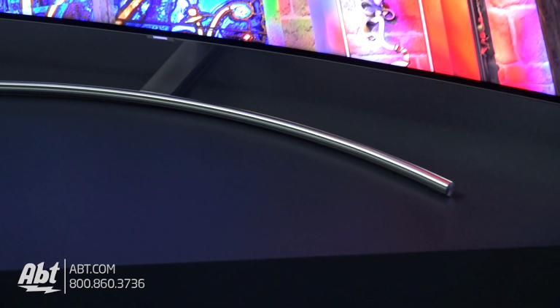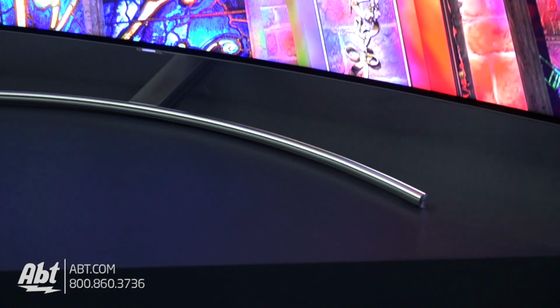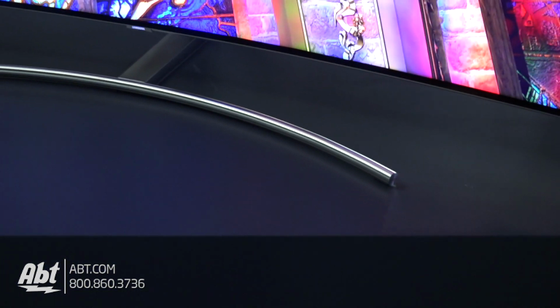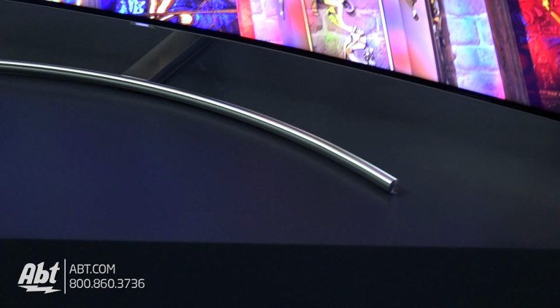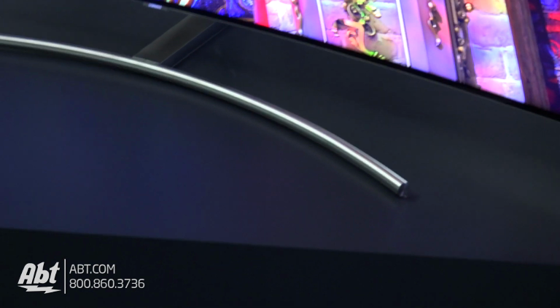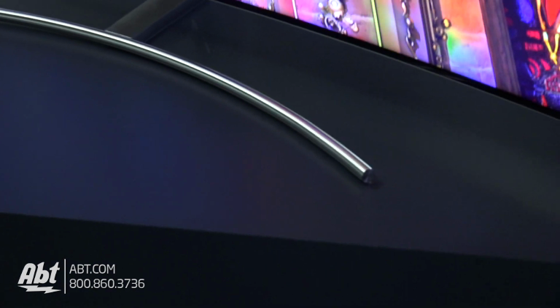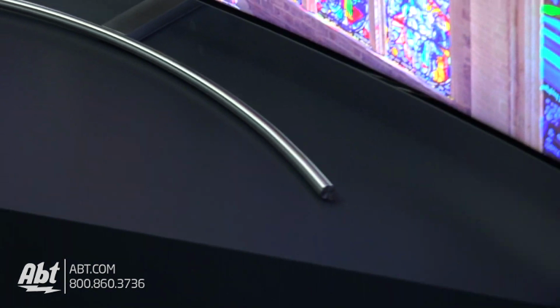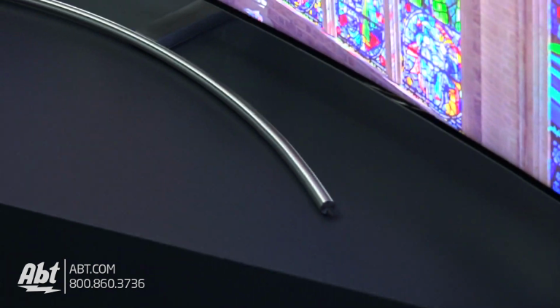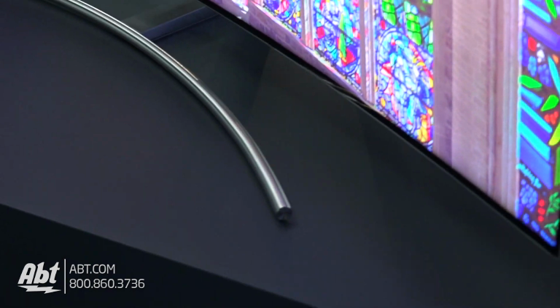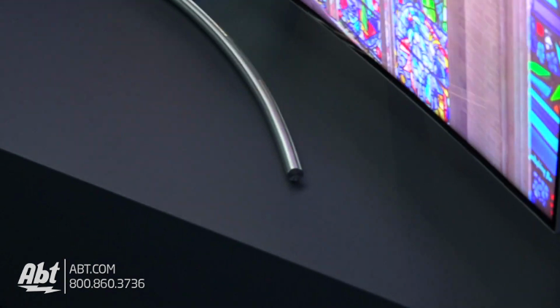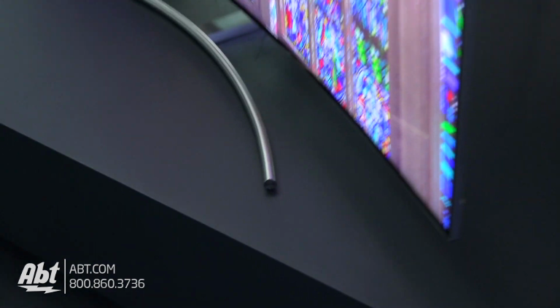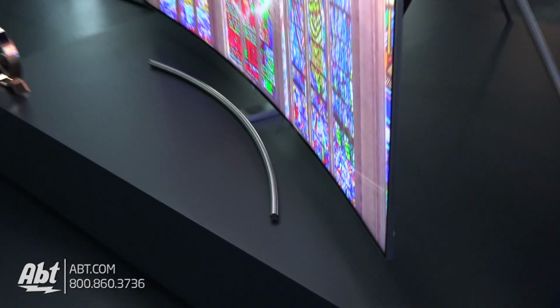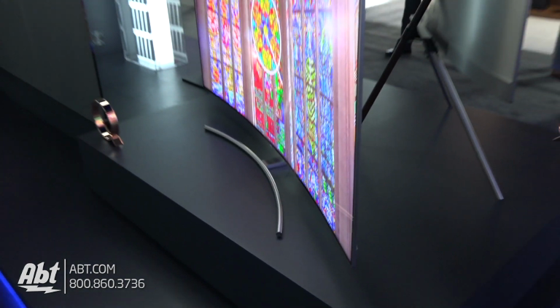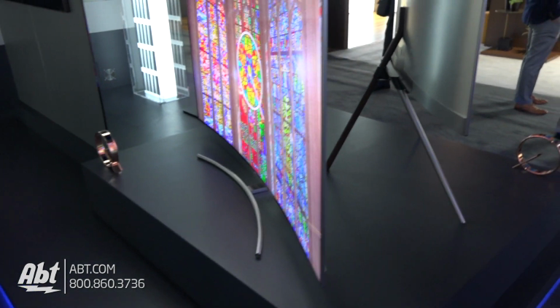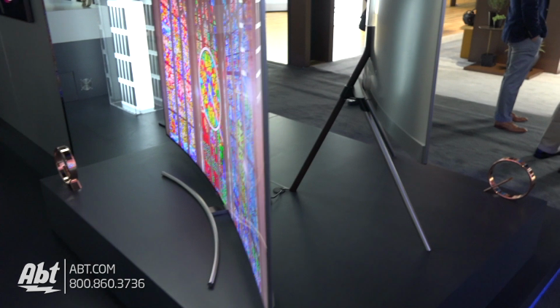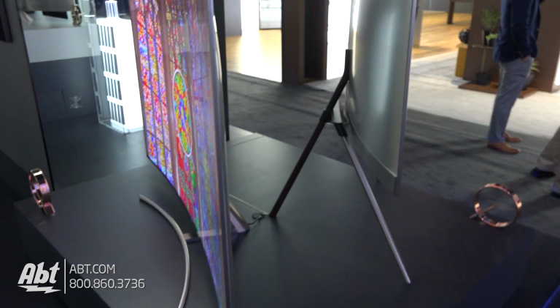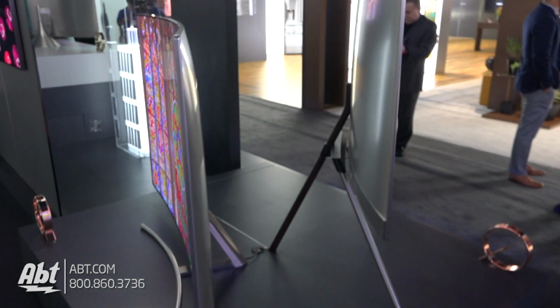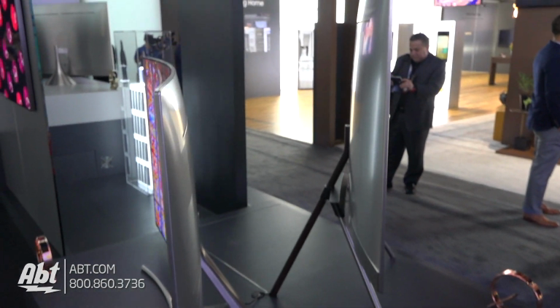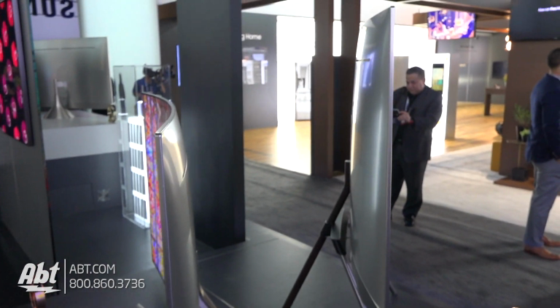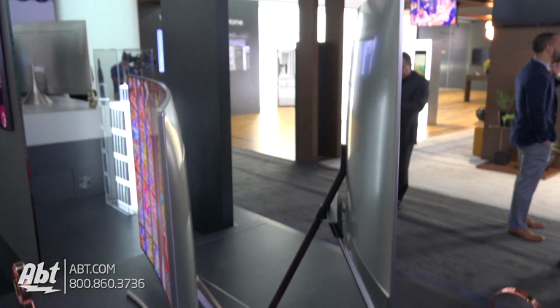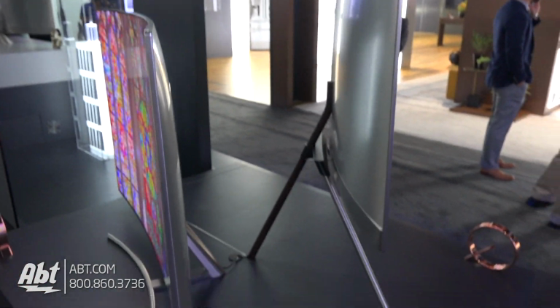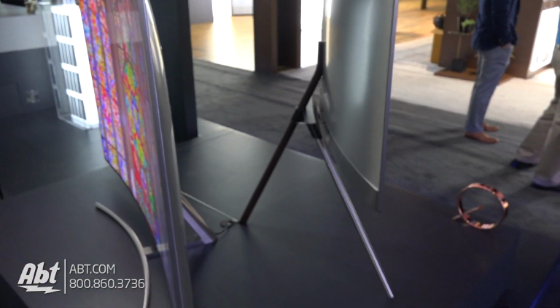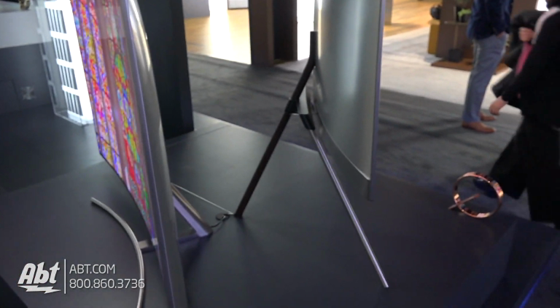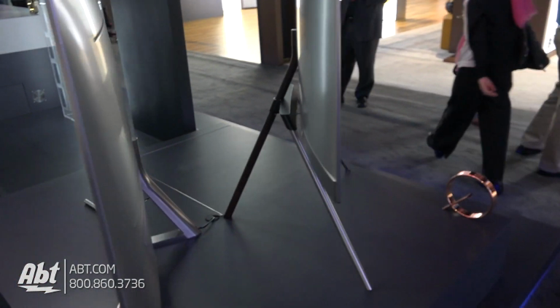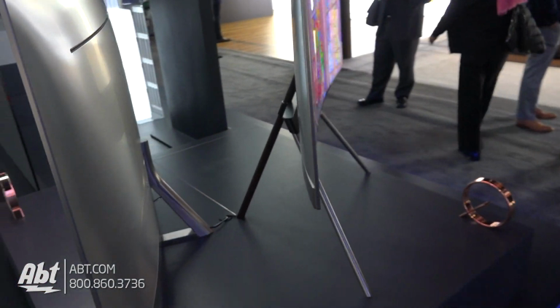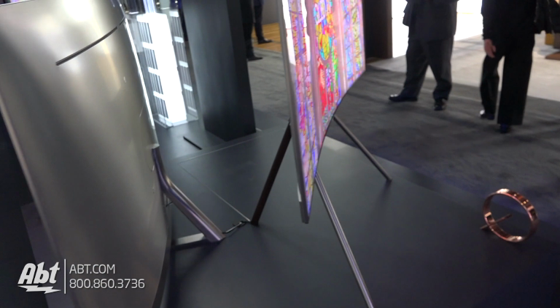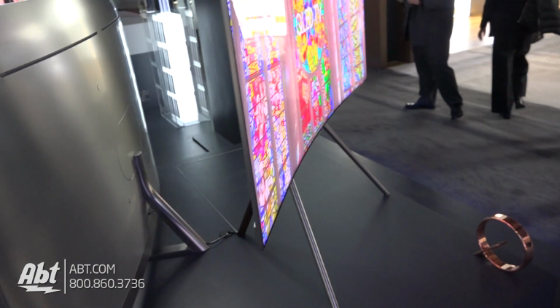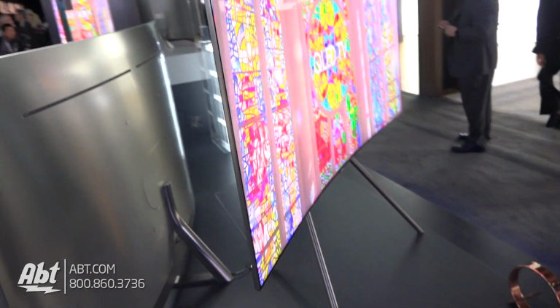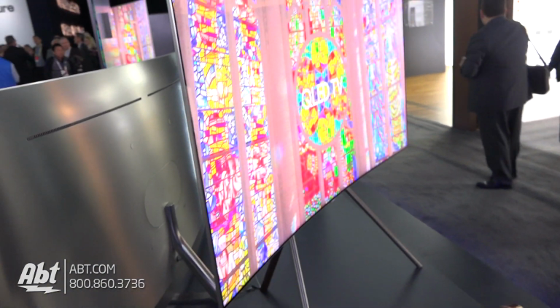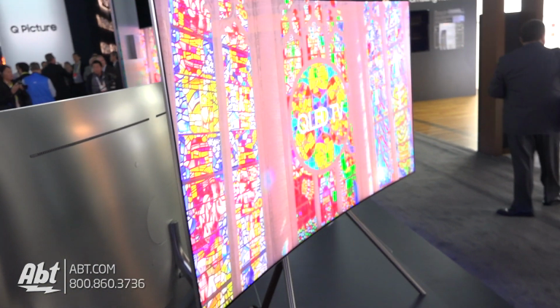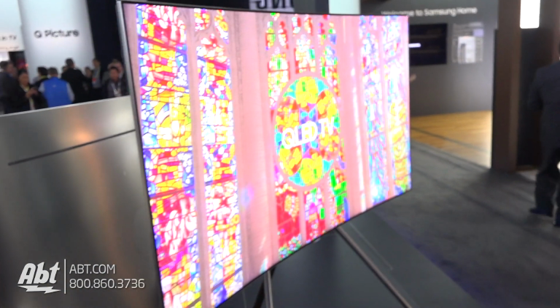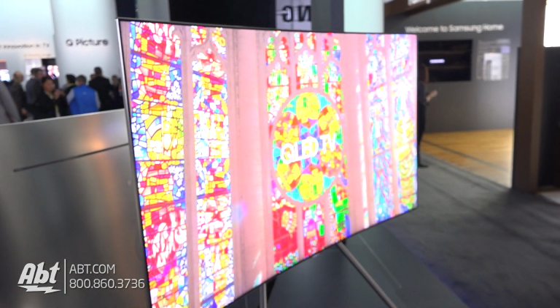So for this particular design — the curved TV — who is this for? It's for the person who wants the most amazing experience when it comes to picture quality, especially those people who like that cinematic, theater-like experience that you get when you go to watch movies in a theater.